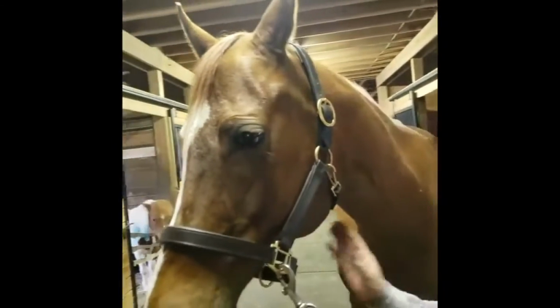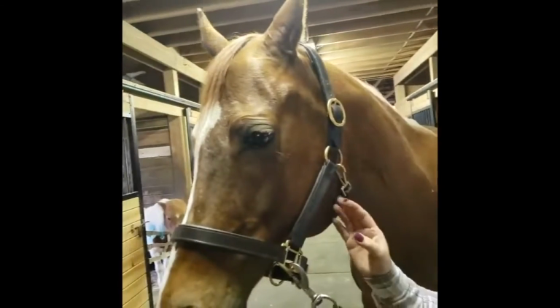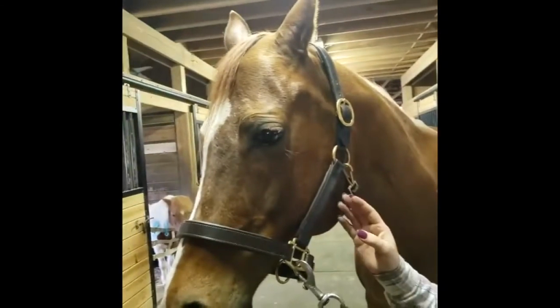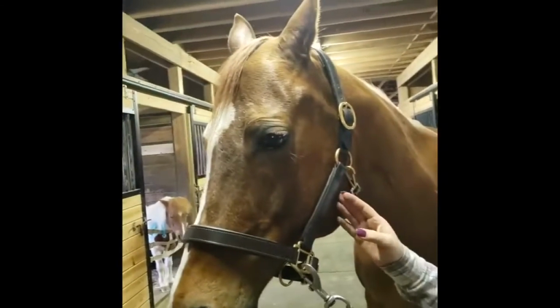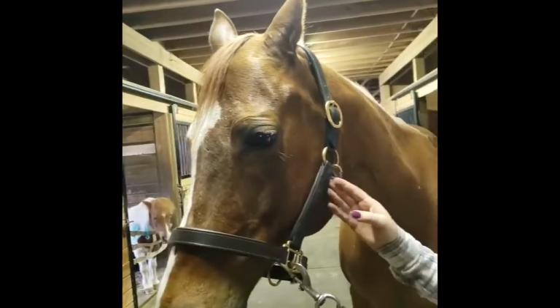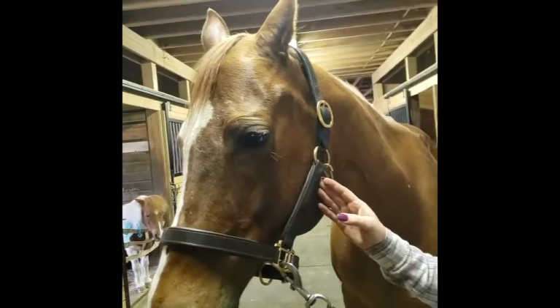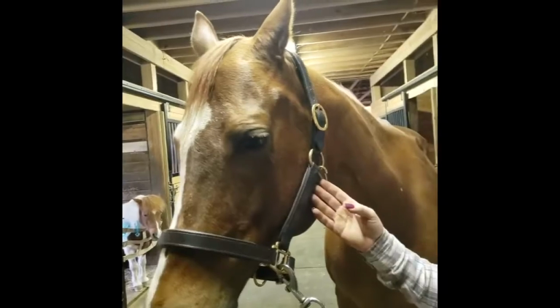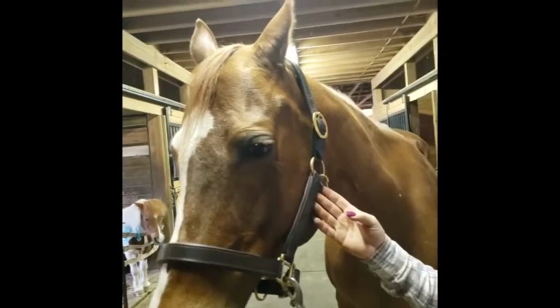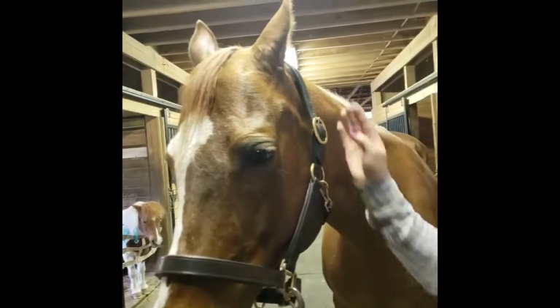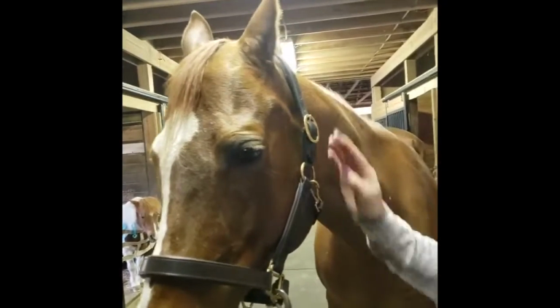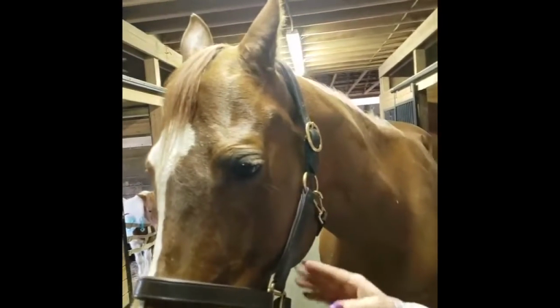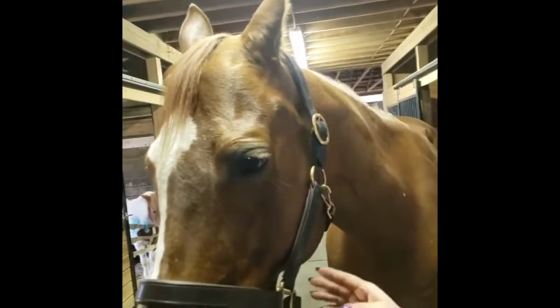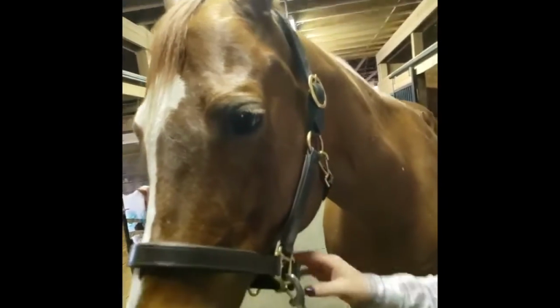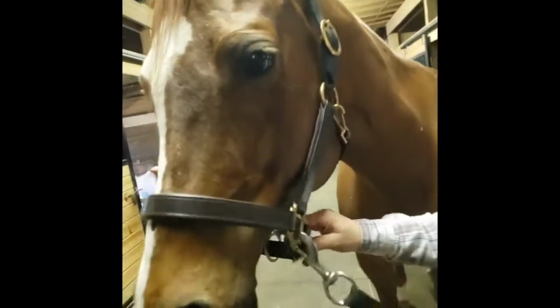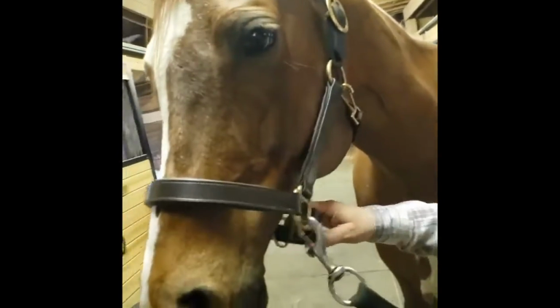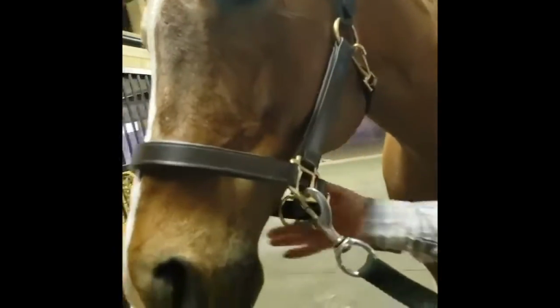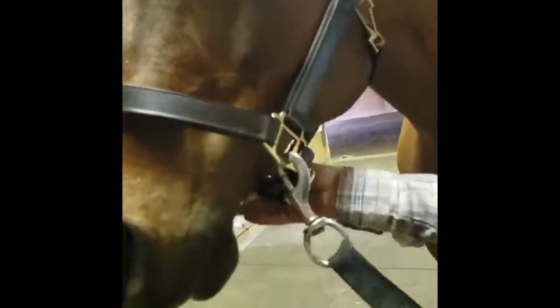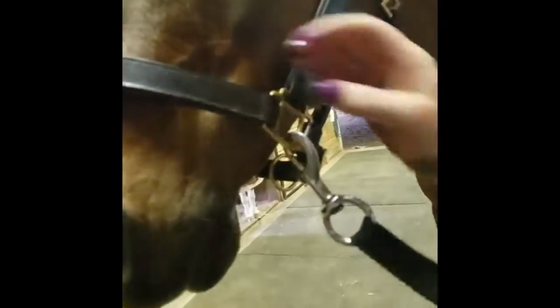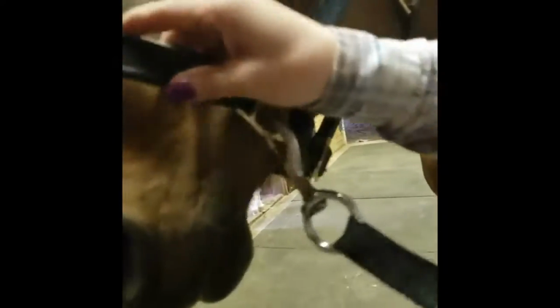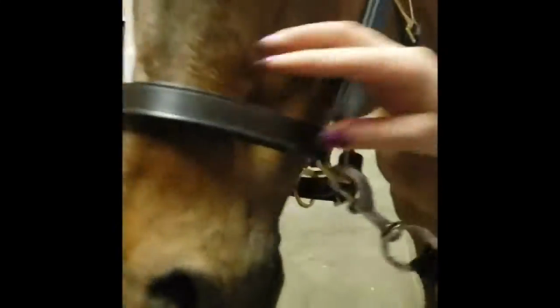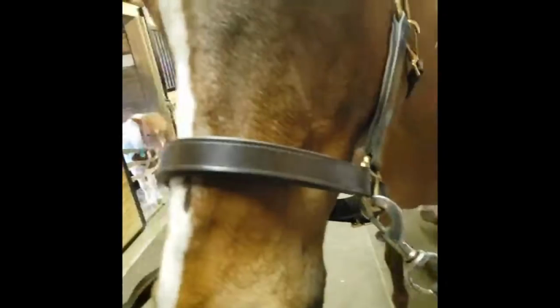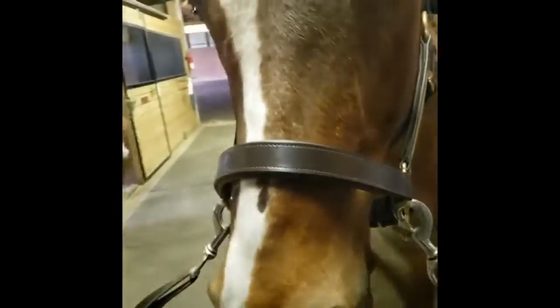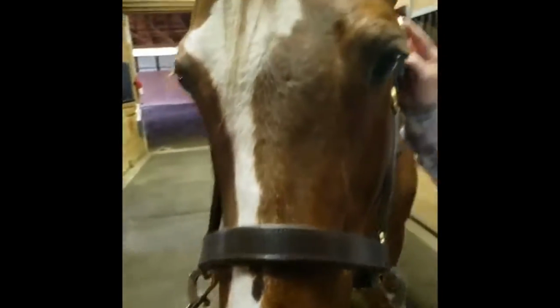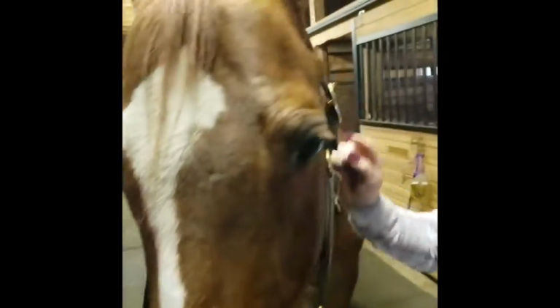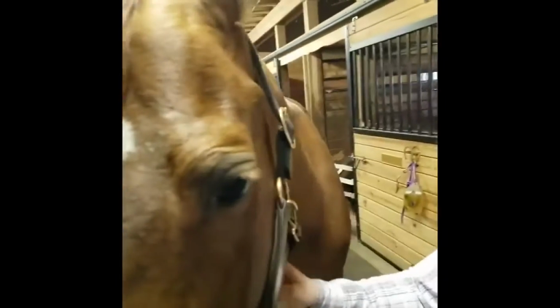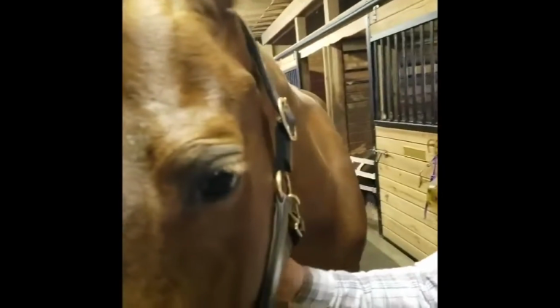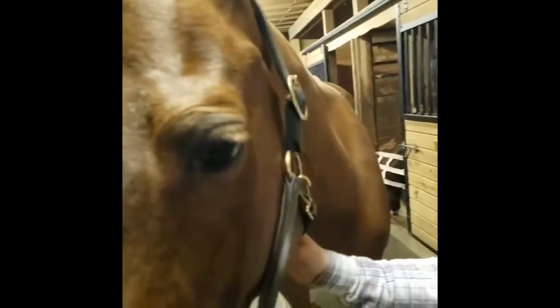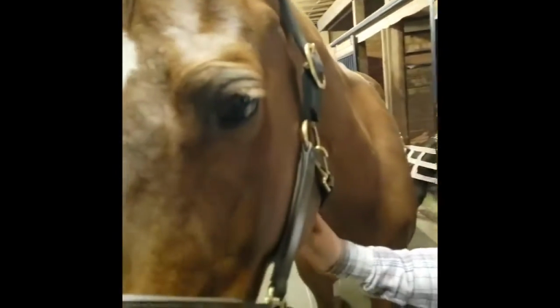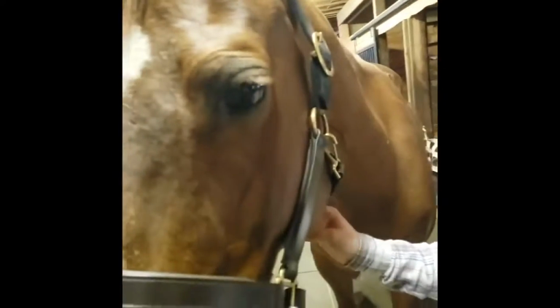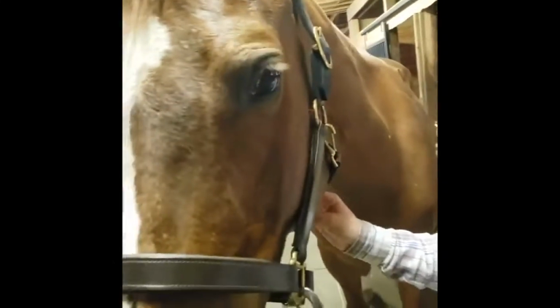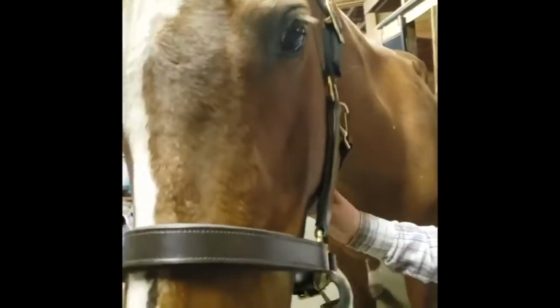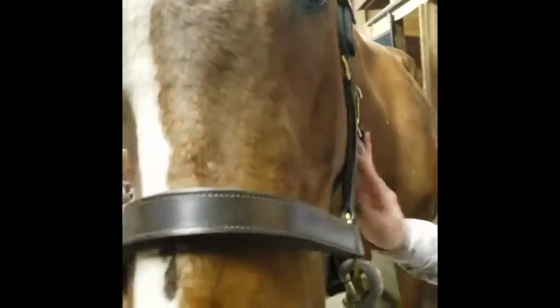Make sure that your halter is adjusted properly. The nose band needs to be pretty loose, but not too loose. And the chin strap needs to be pretty tight, but not too tight.